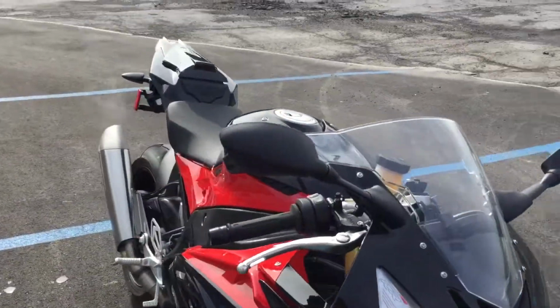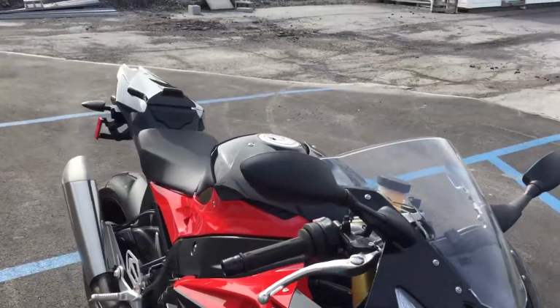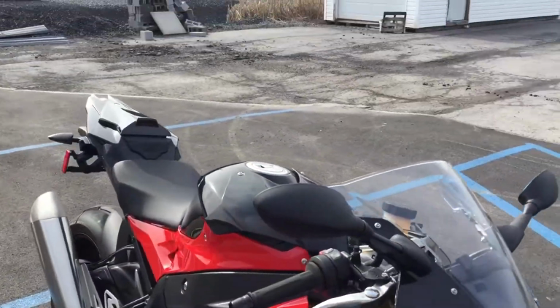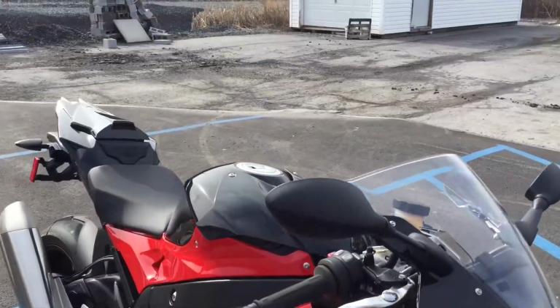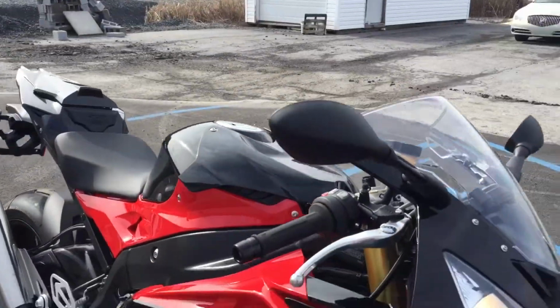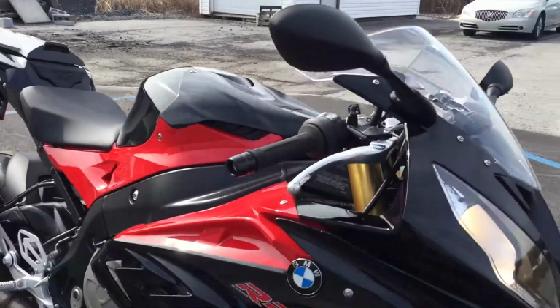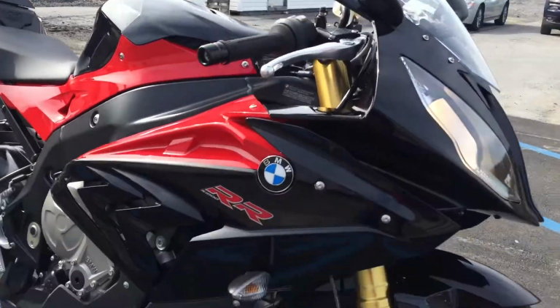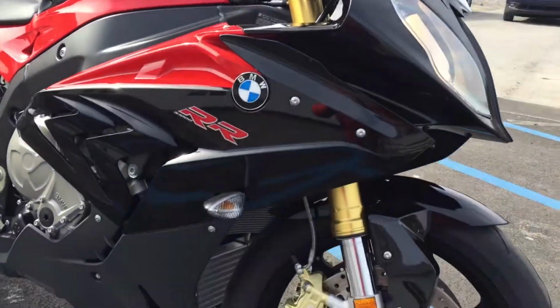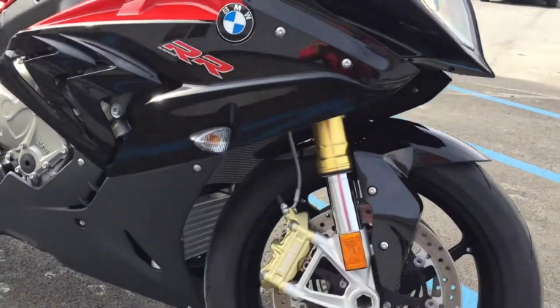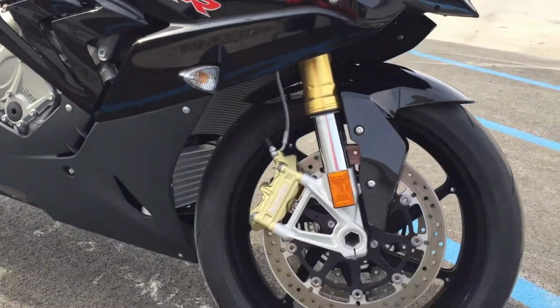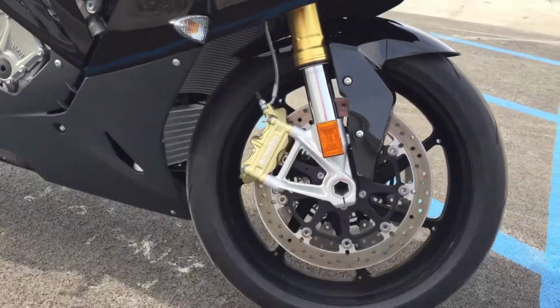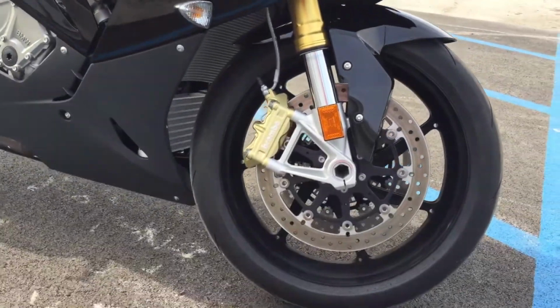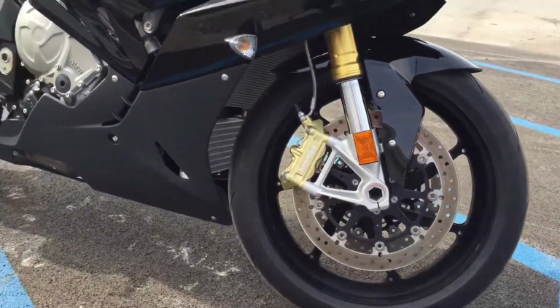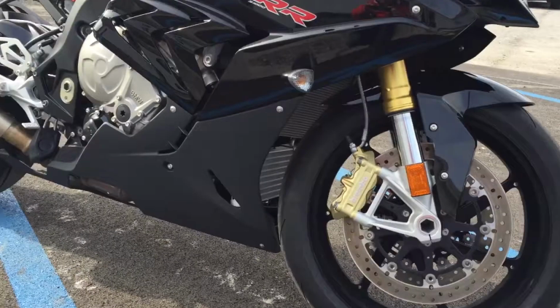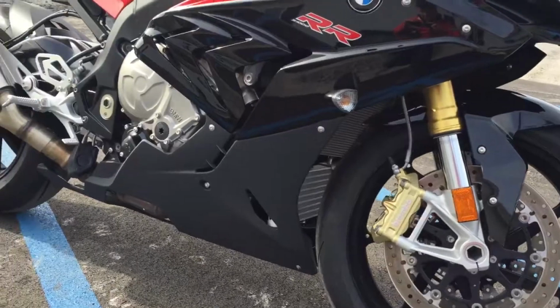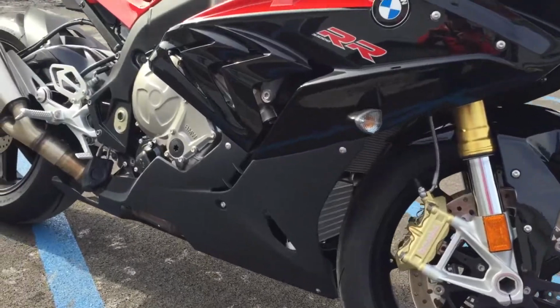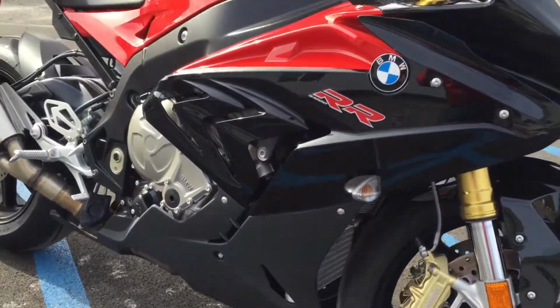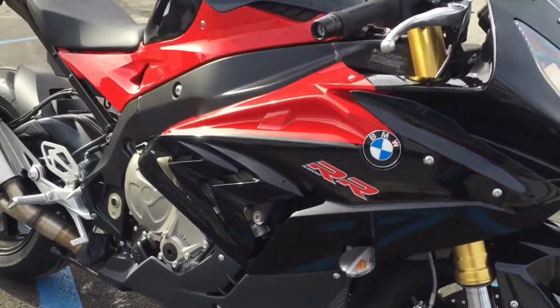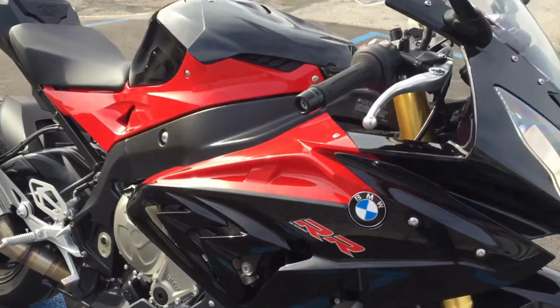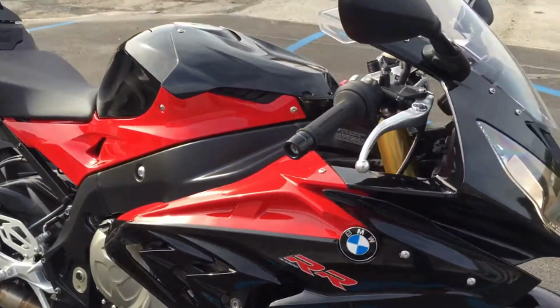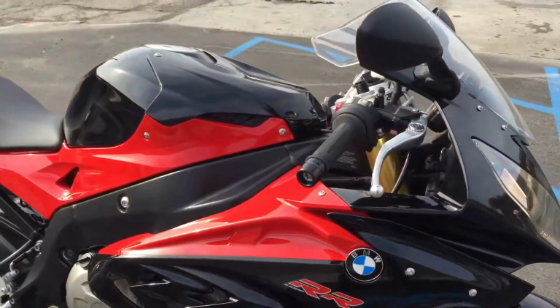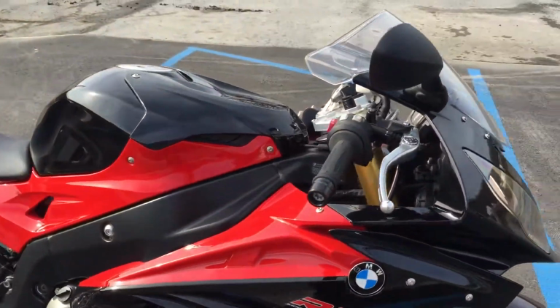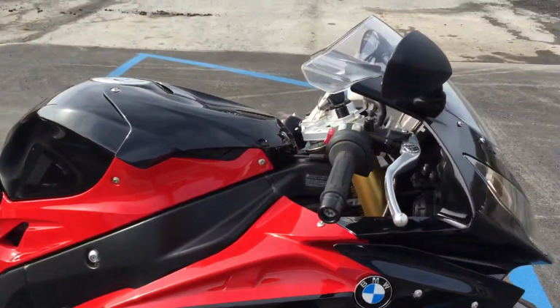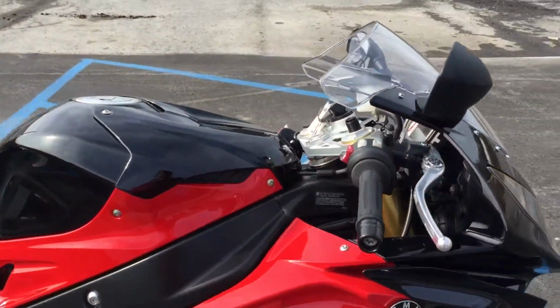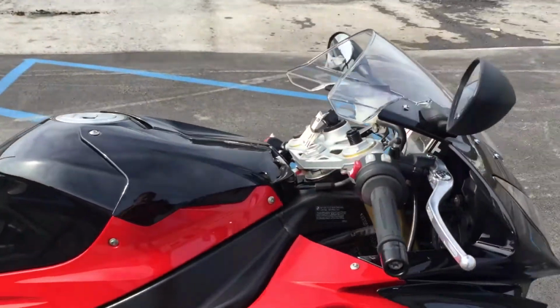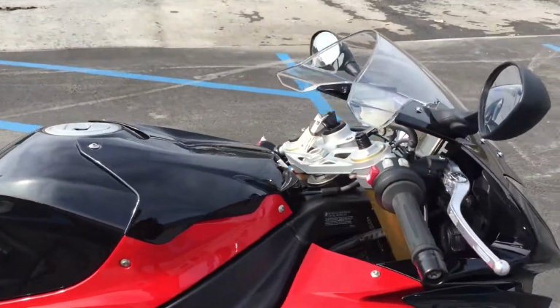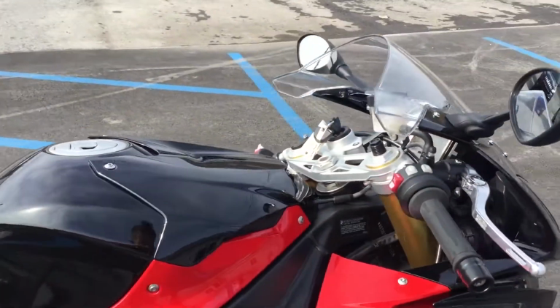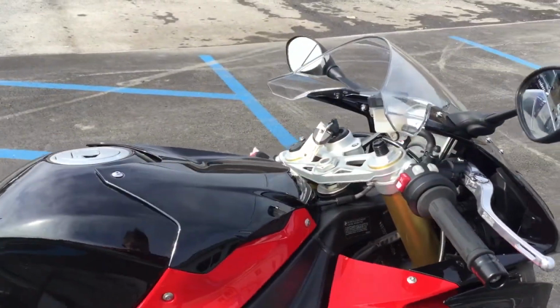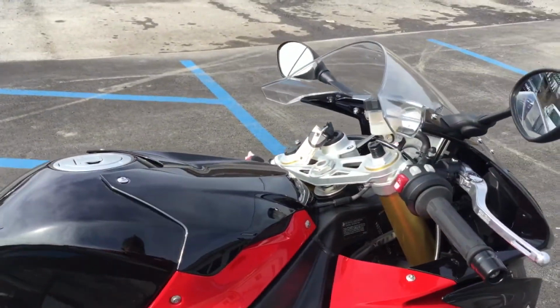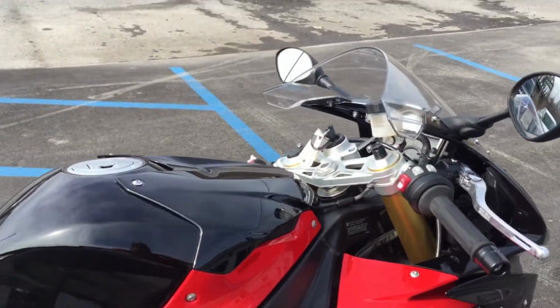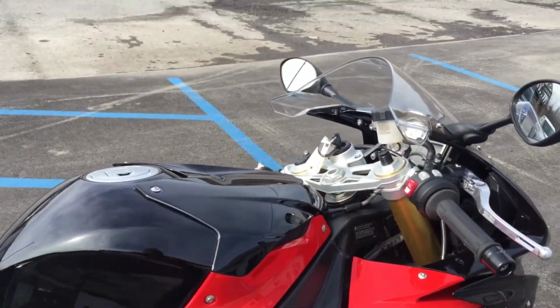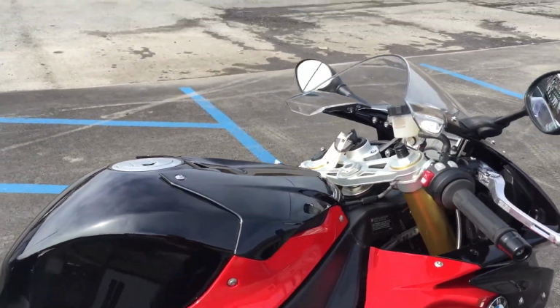You've got the forged wheels, dynamic damping control, dynamic traction control, shift assist pro, cruise, heated grips, etc.